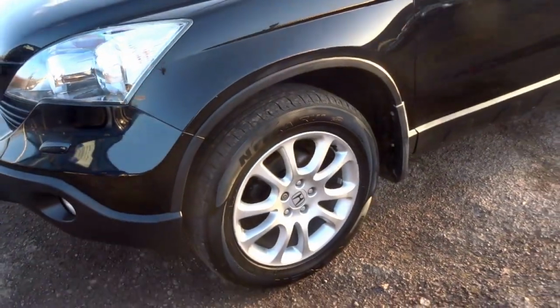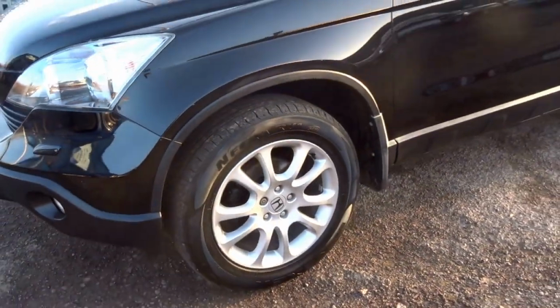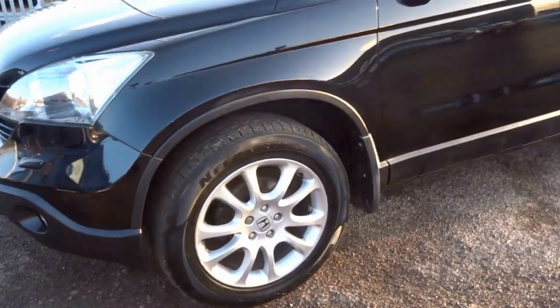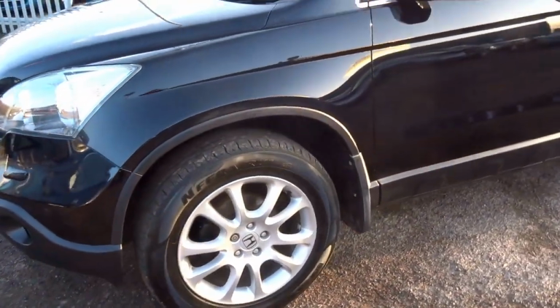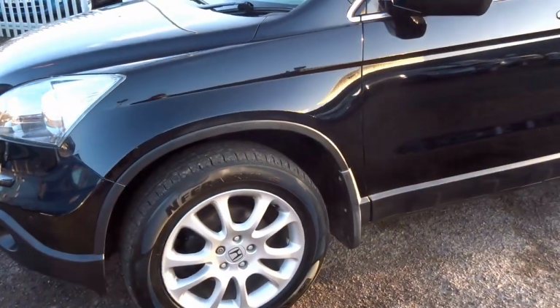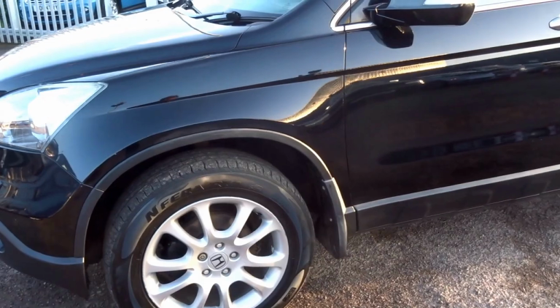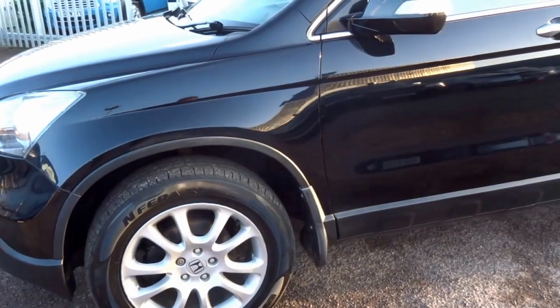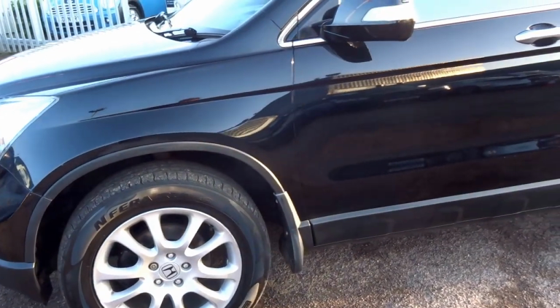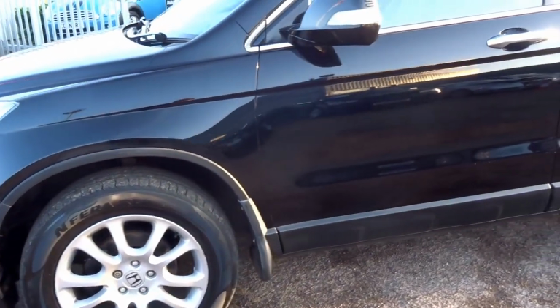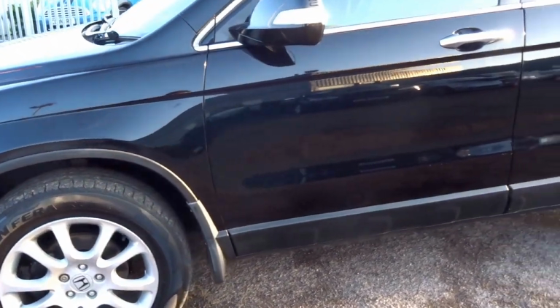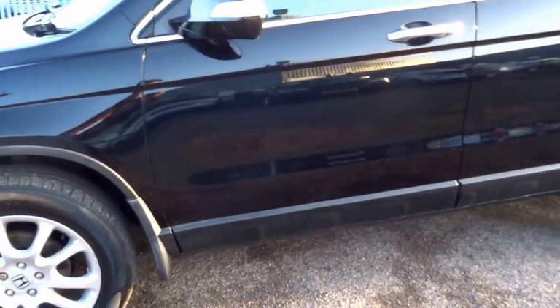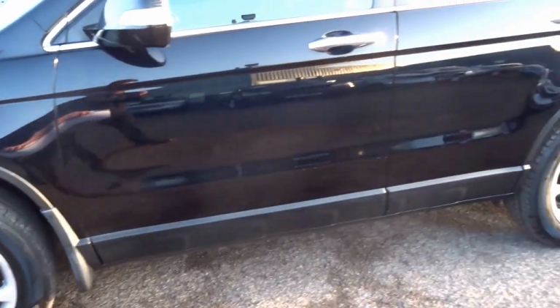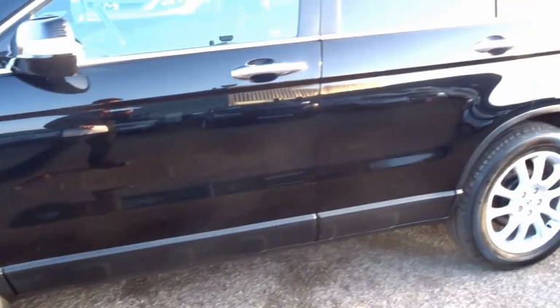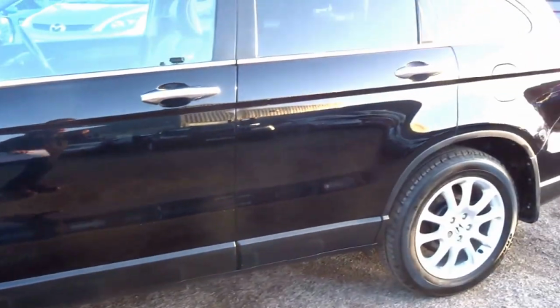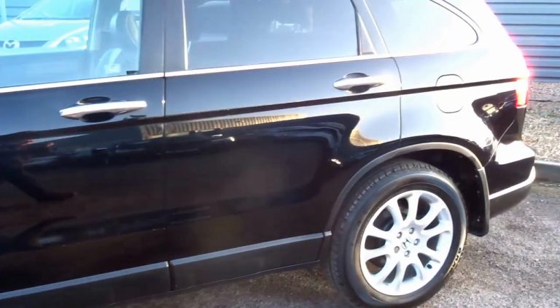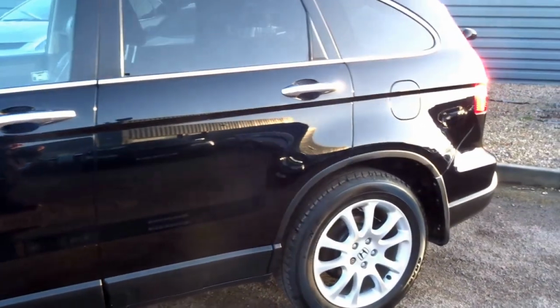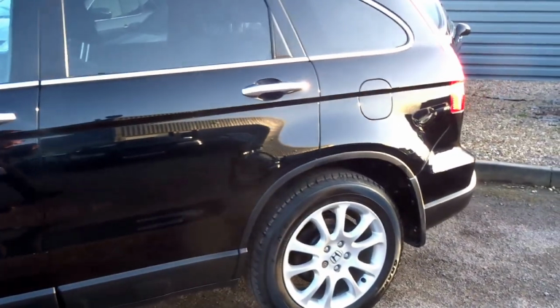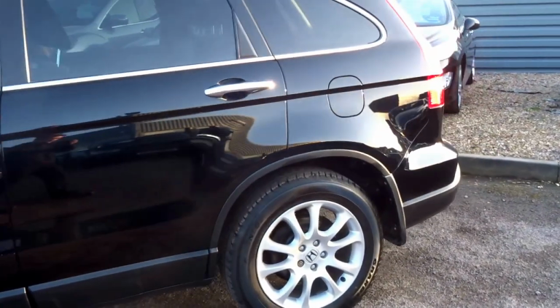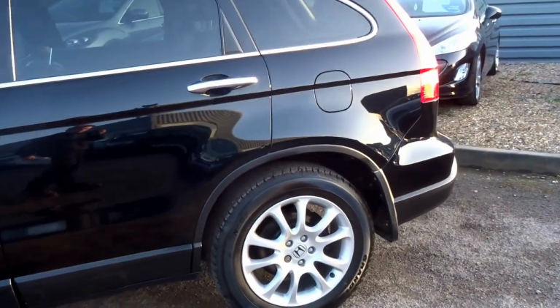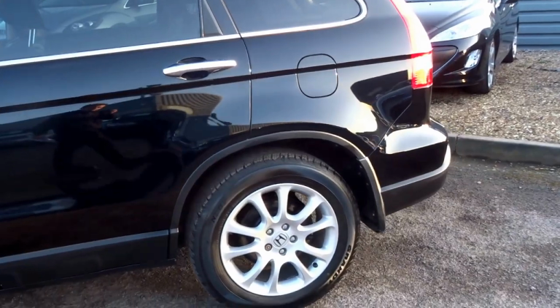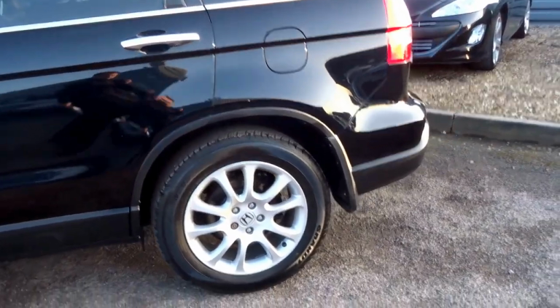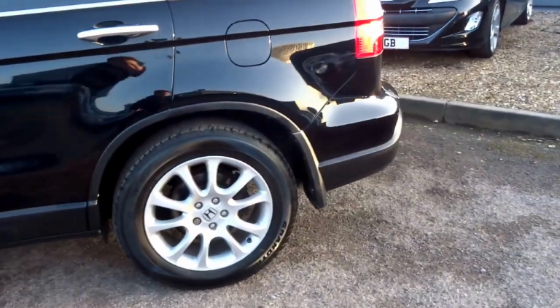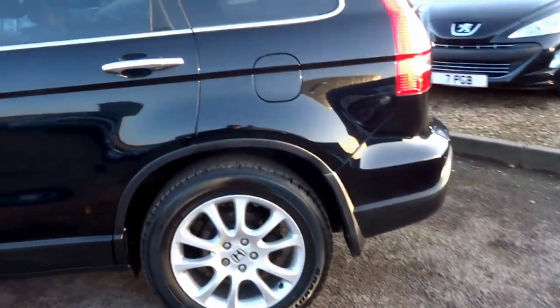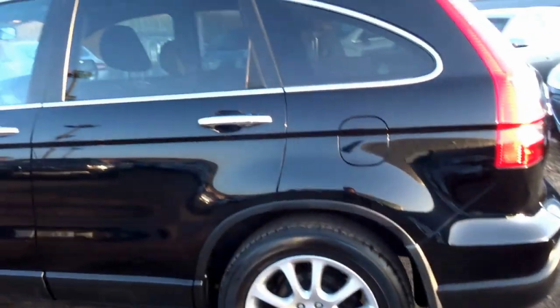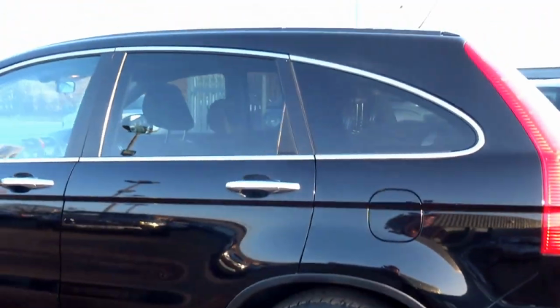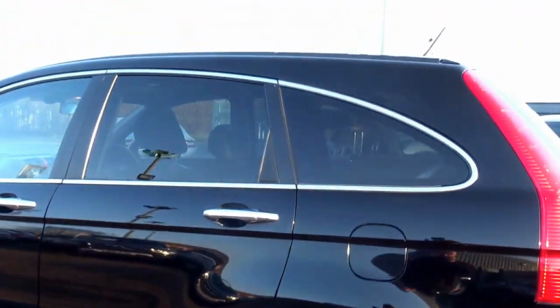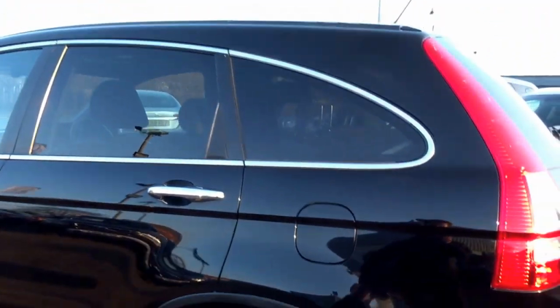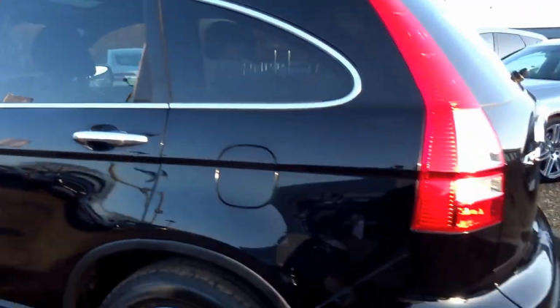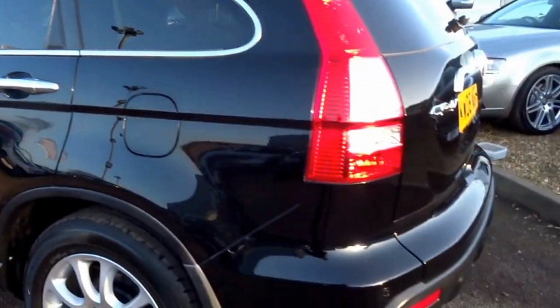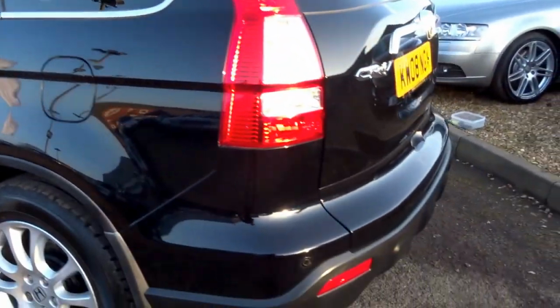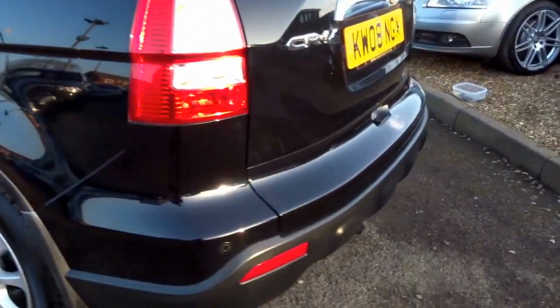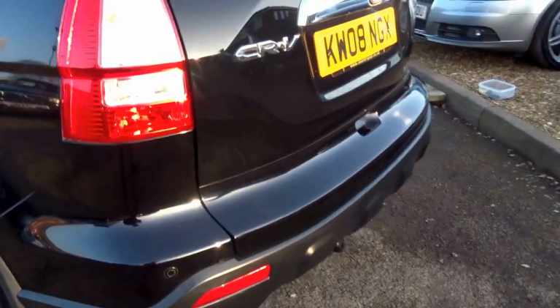So this car is a 2008 2.2 diesel. It's a one-owner car. It's got alloy wheels, tinted glass, and parking sensors.